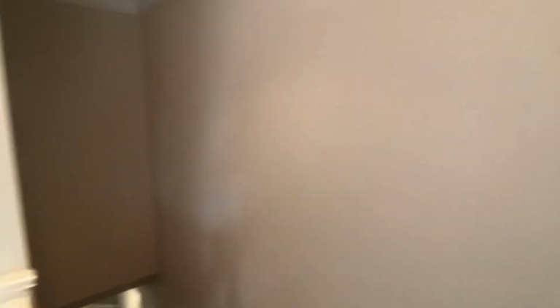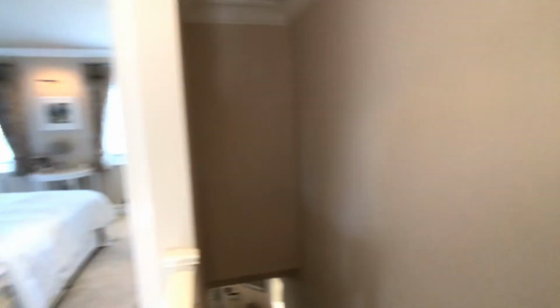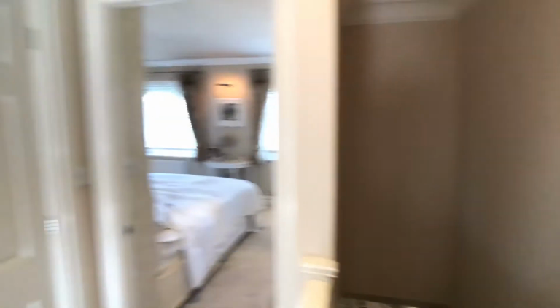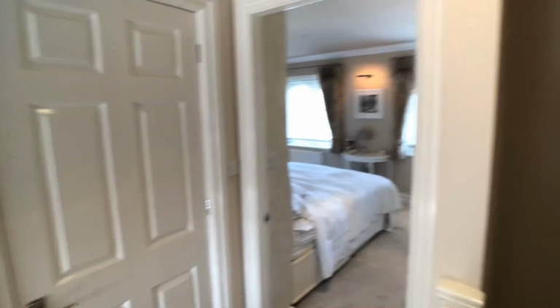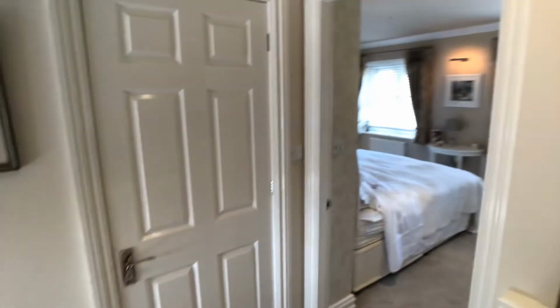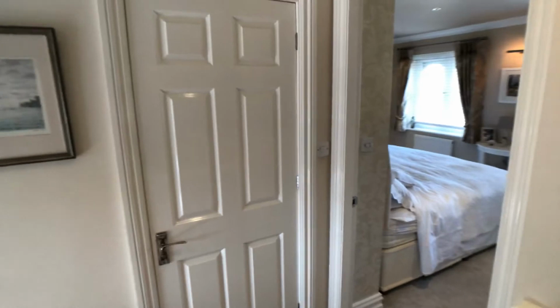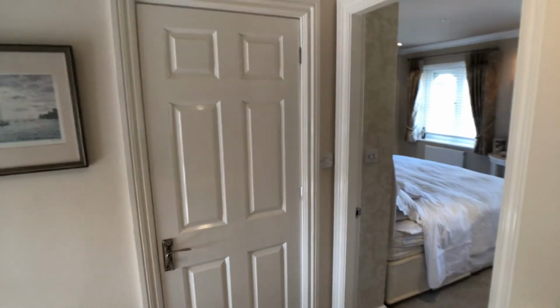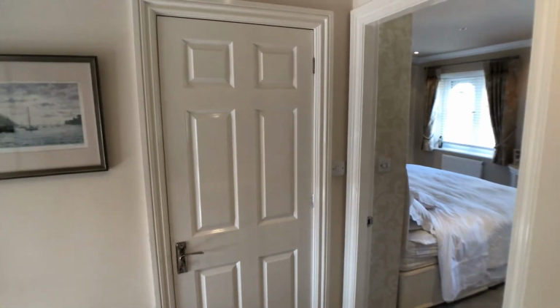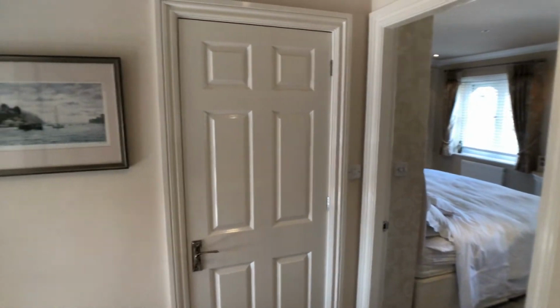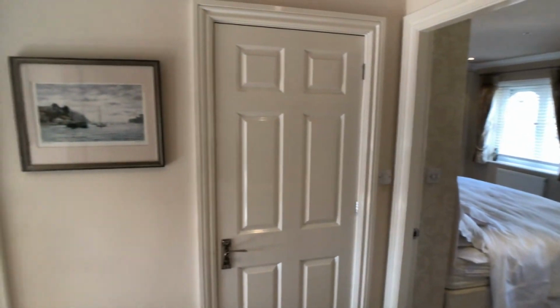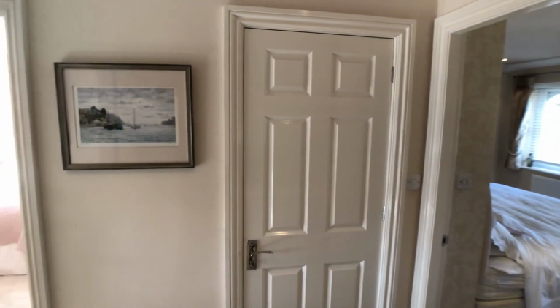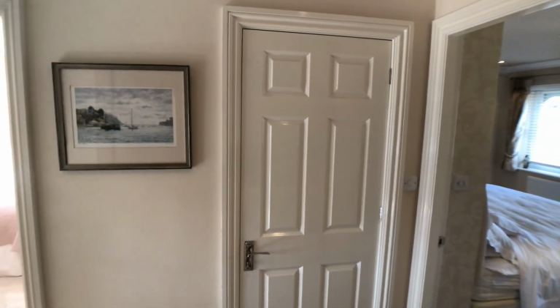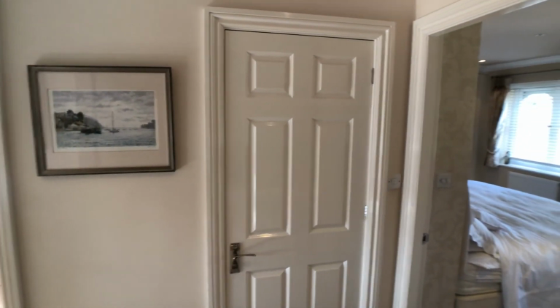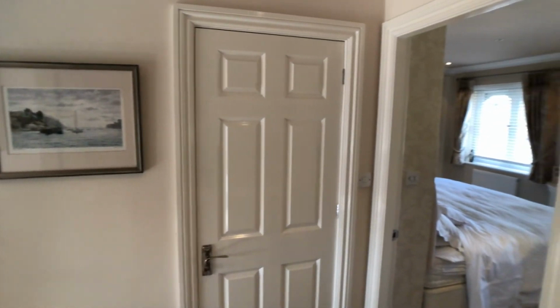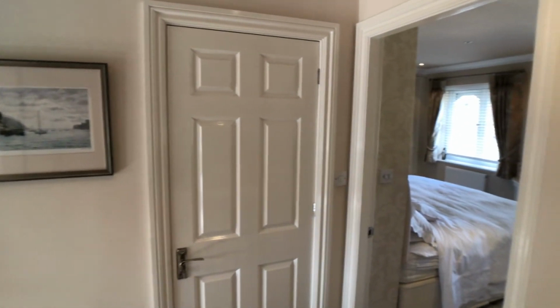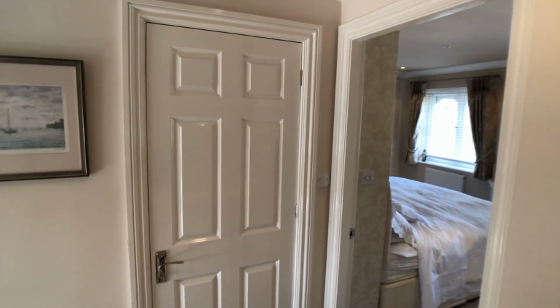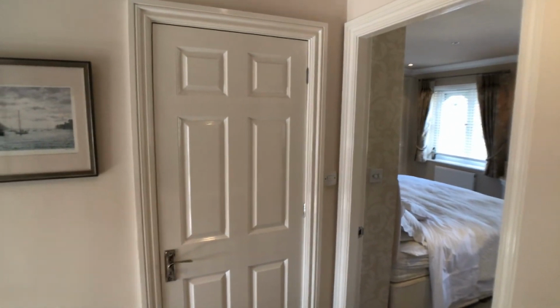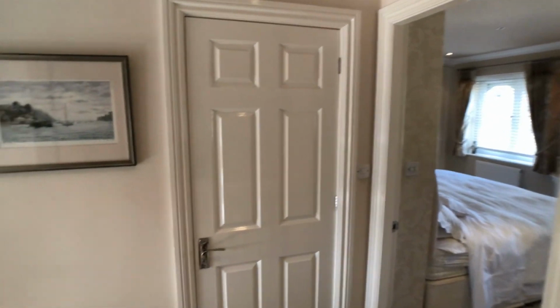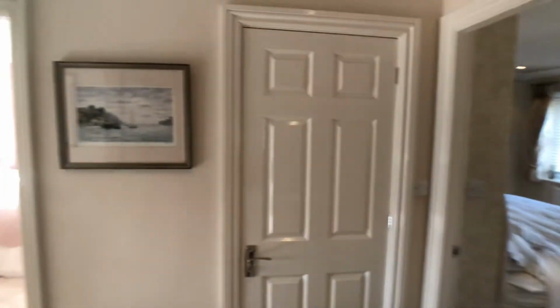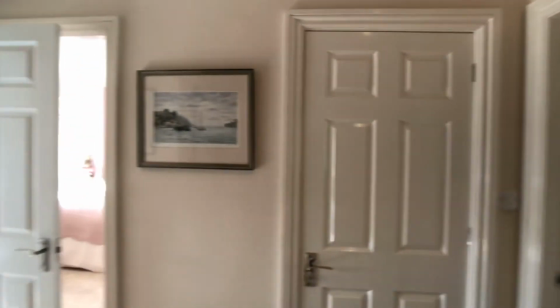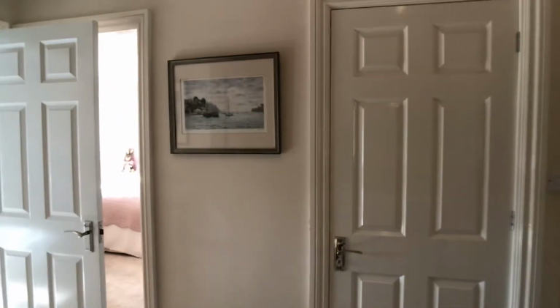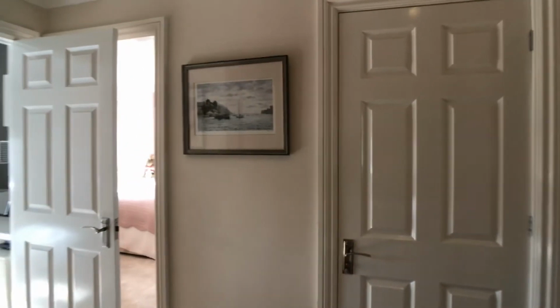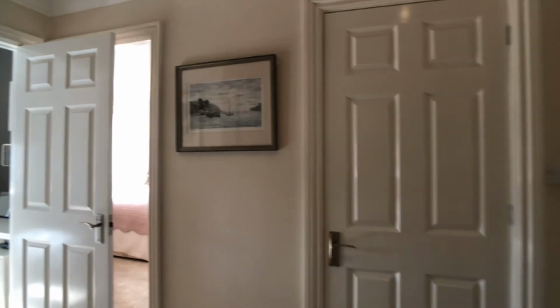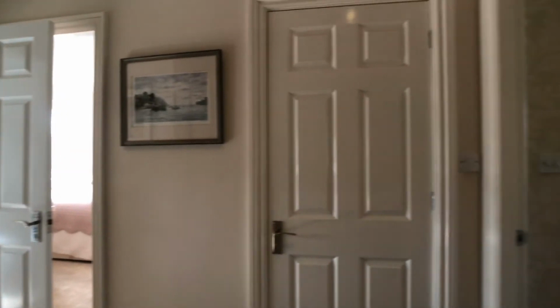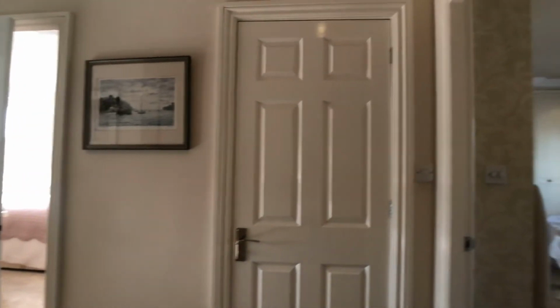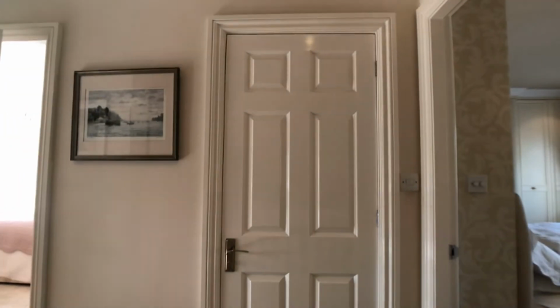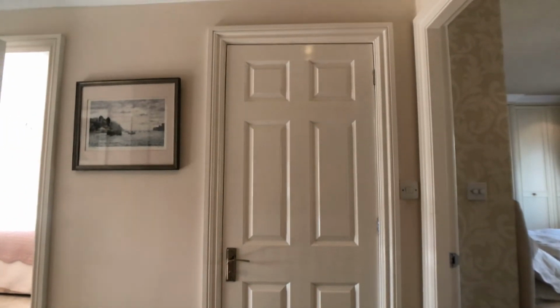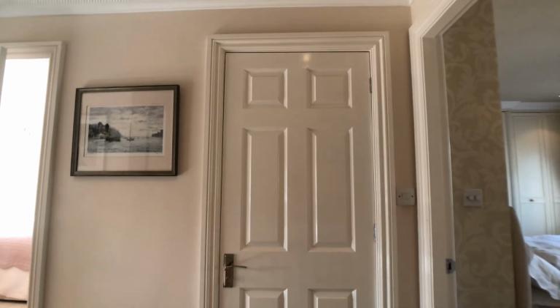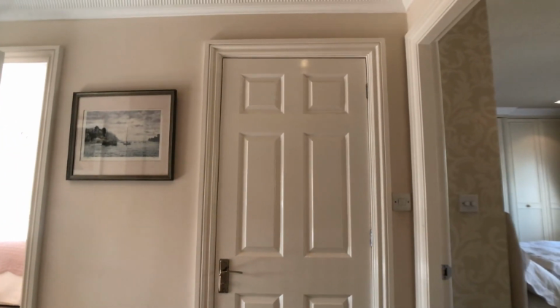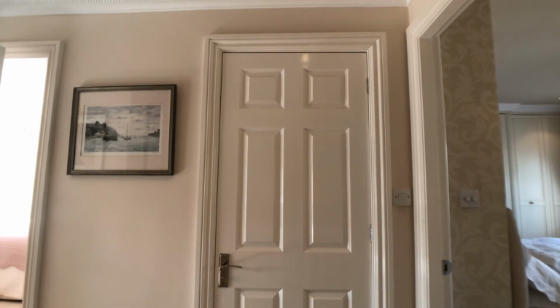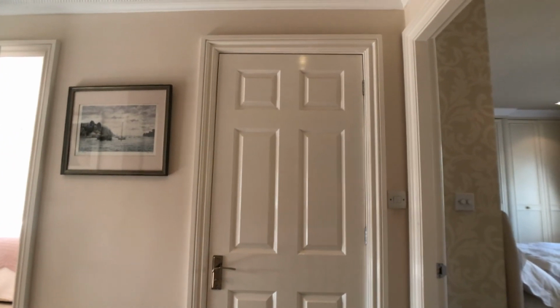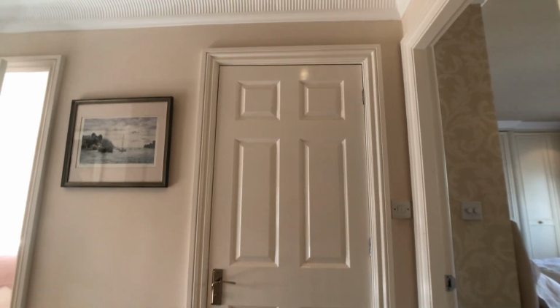The property is on the market. Viewings are available now. Please give the office a call on 01625 444 499.